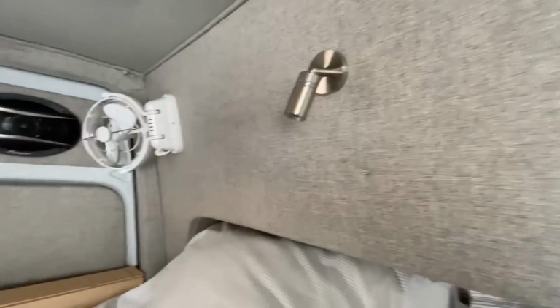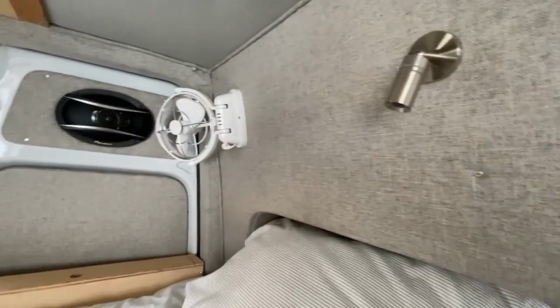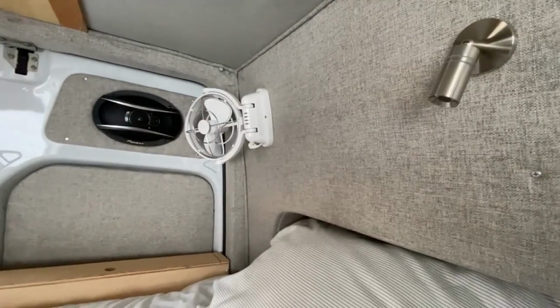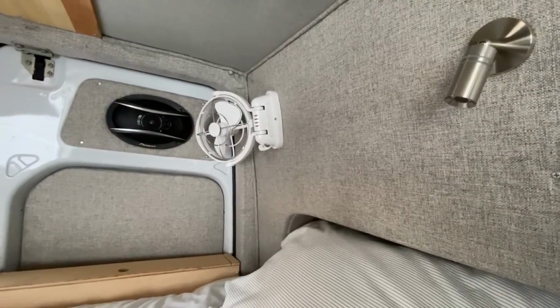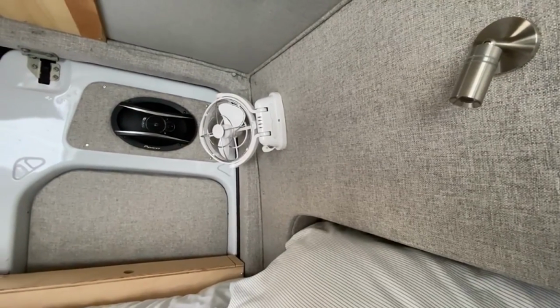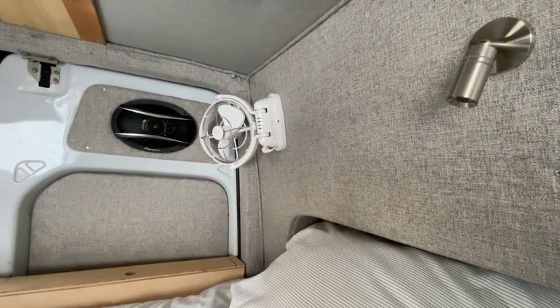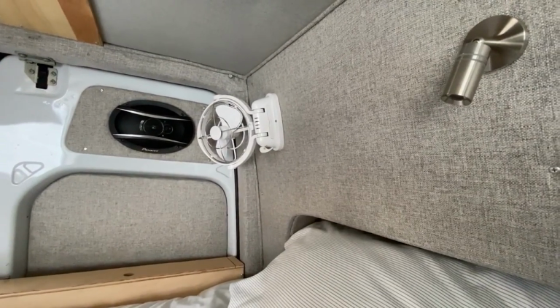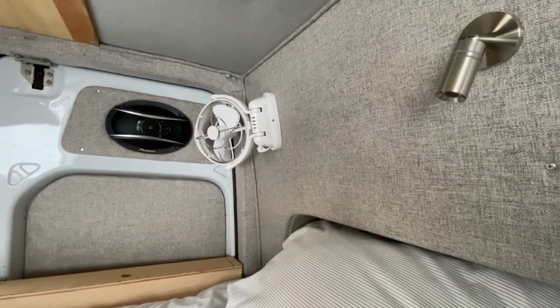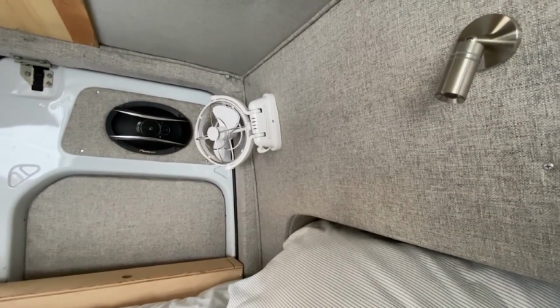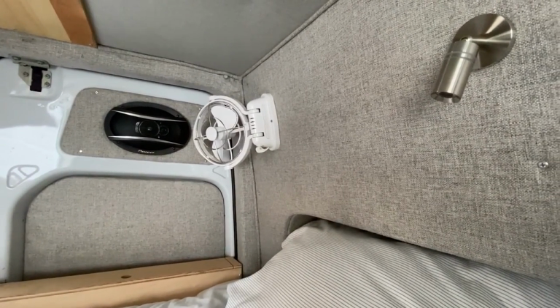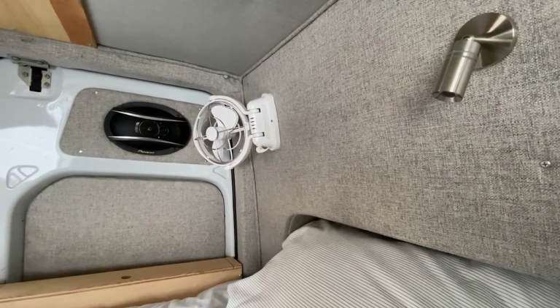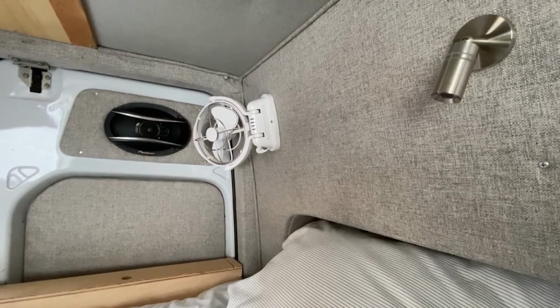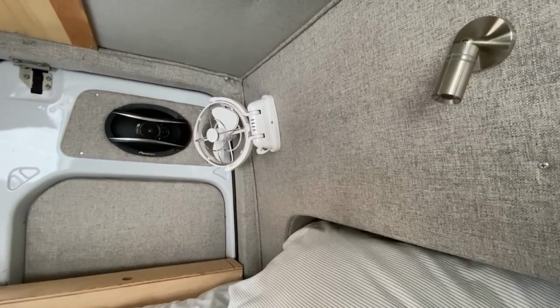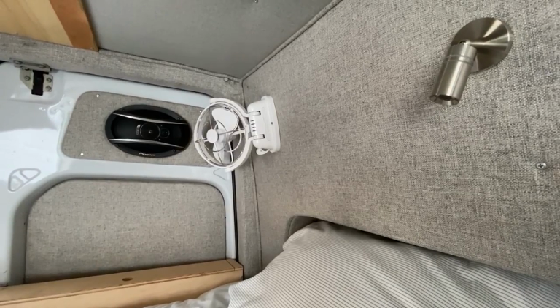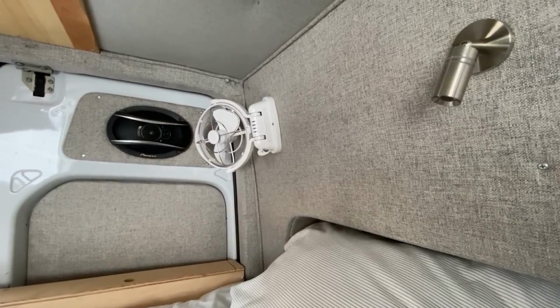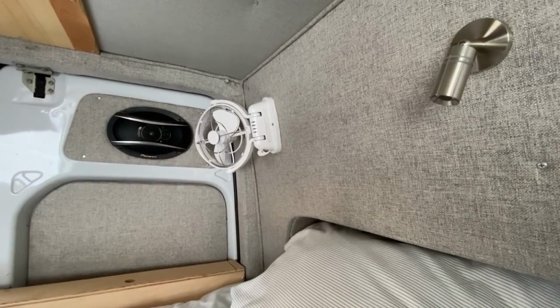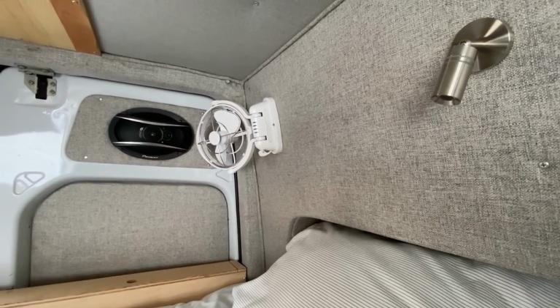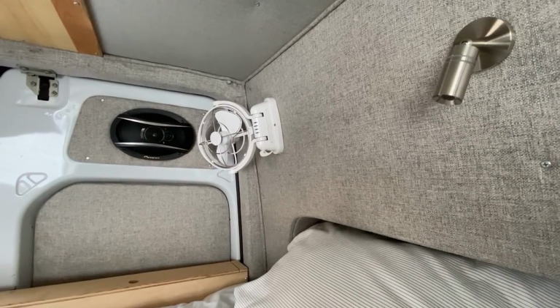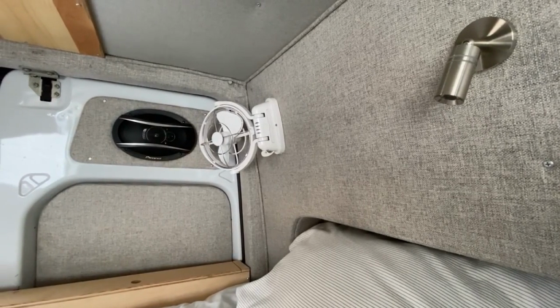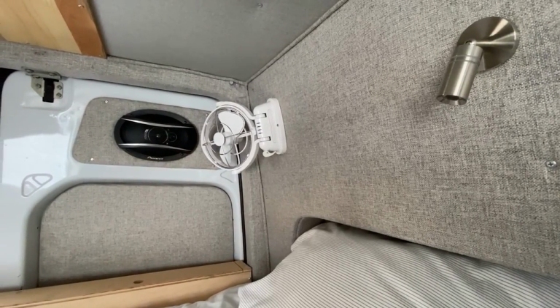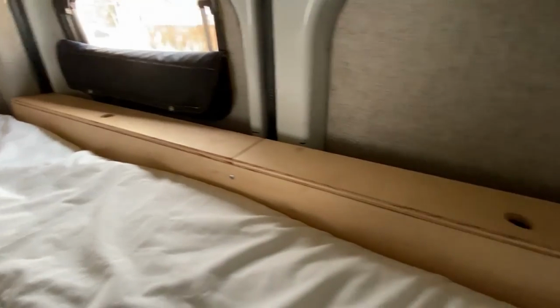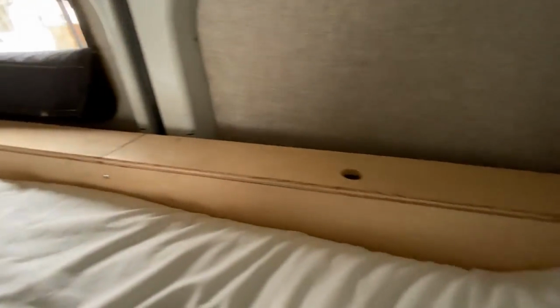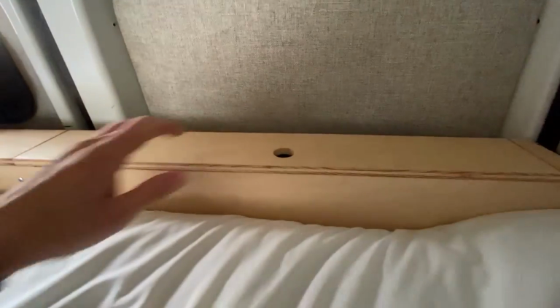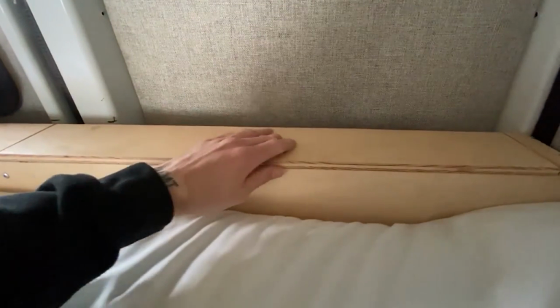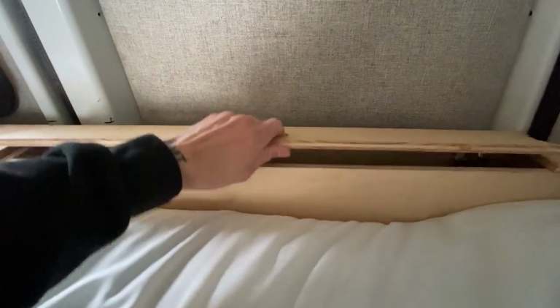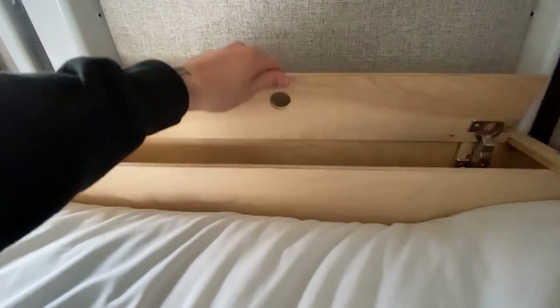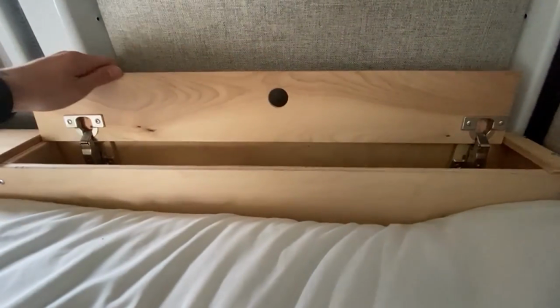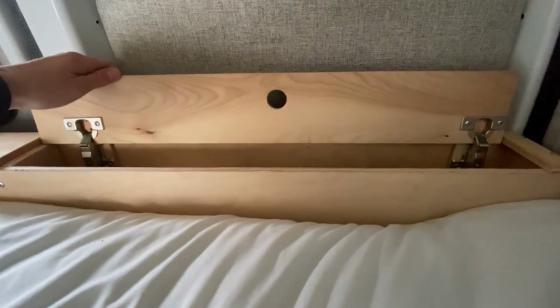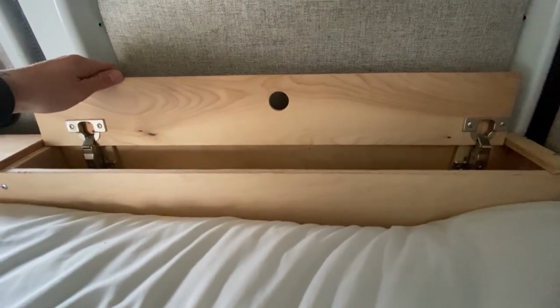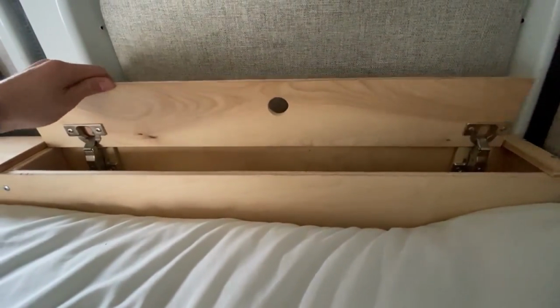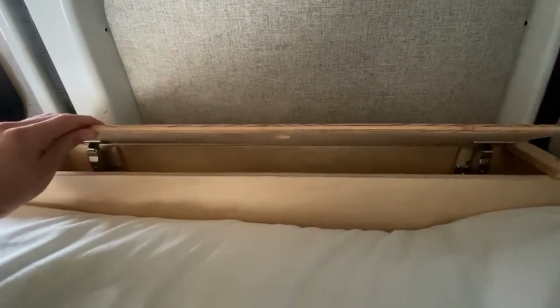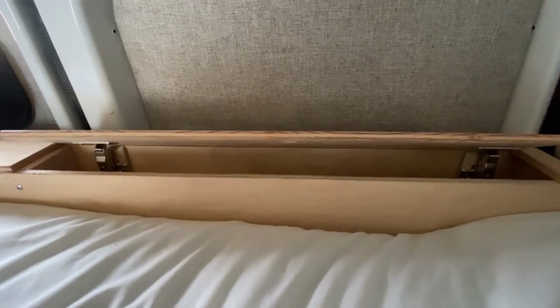Over in the corner we have a marine fan, which is really nice for moving air around the bed area at night when it's hot out. At the back of the bed we built a cubby for storing small items and it has nice soft-close hinges.